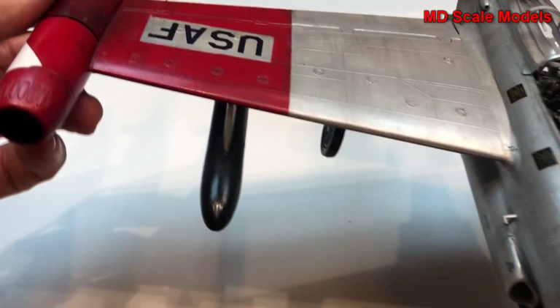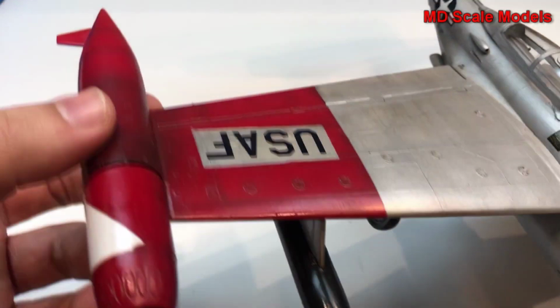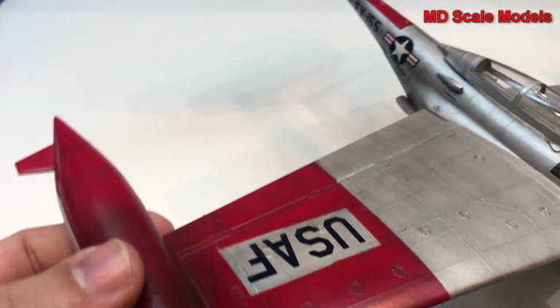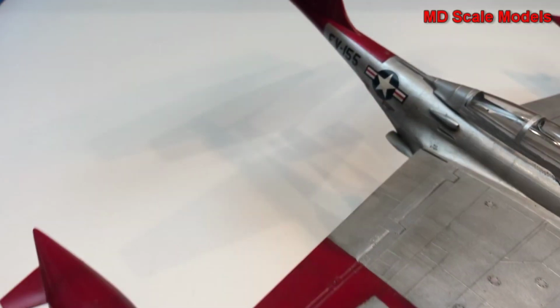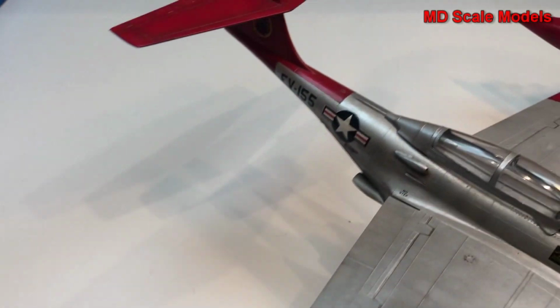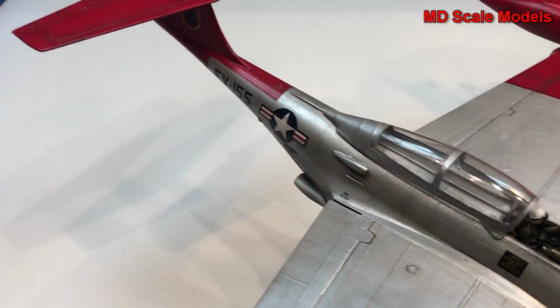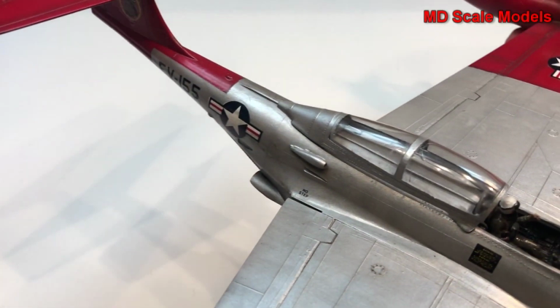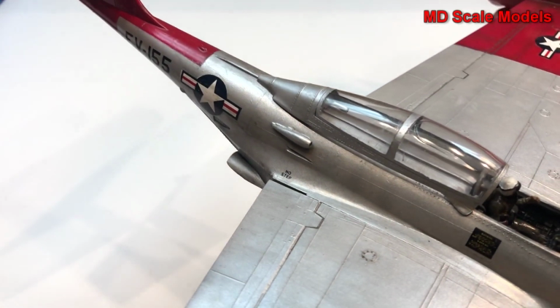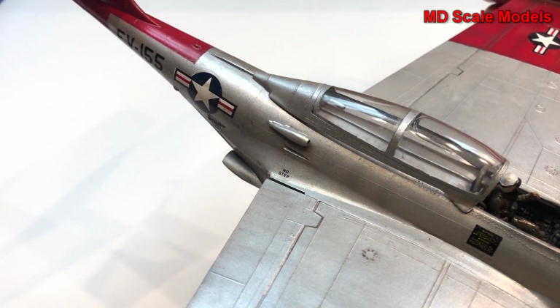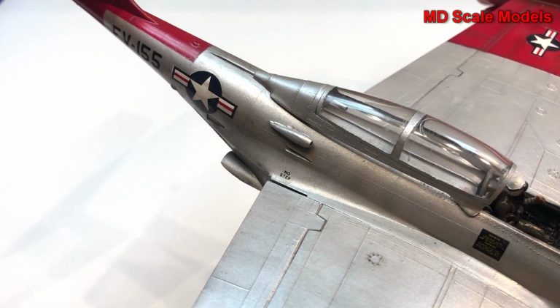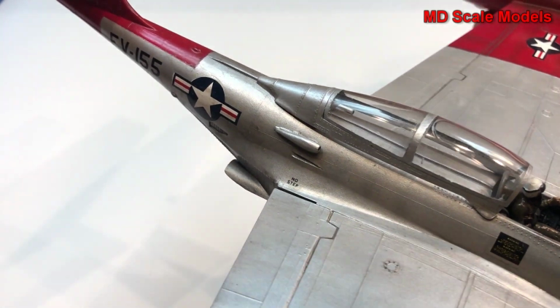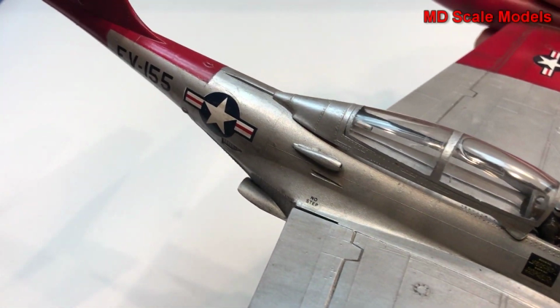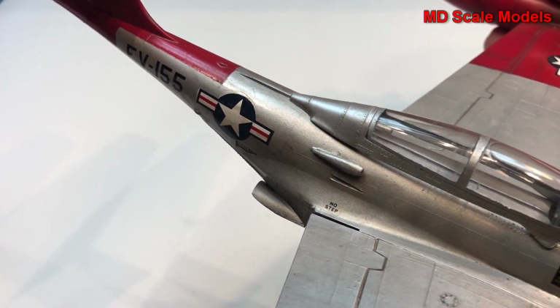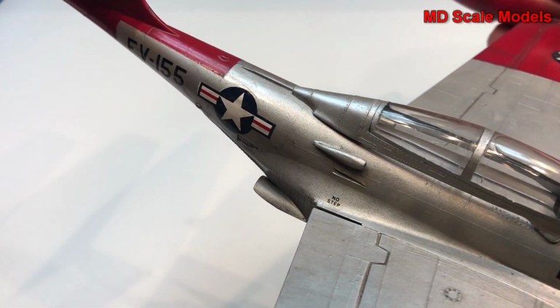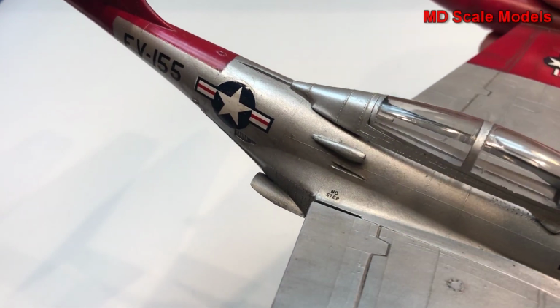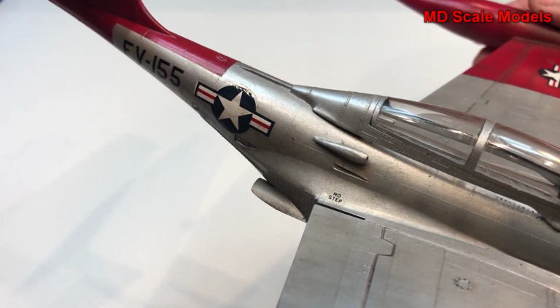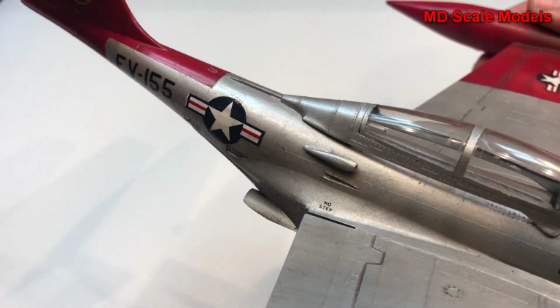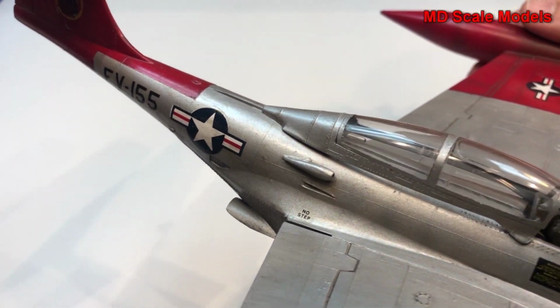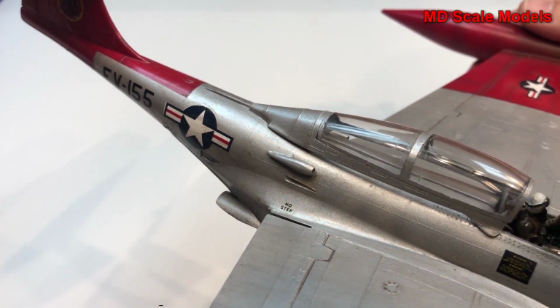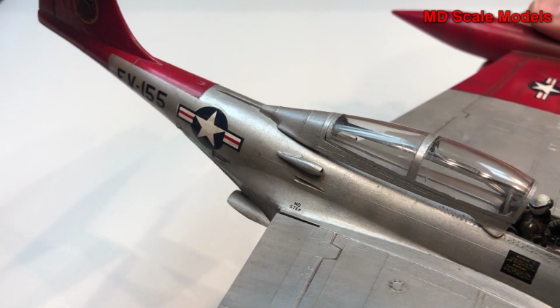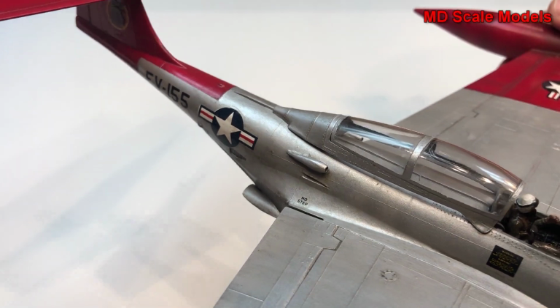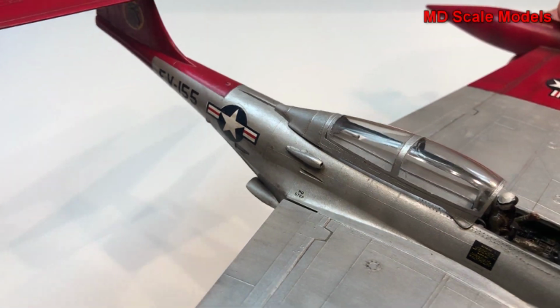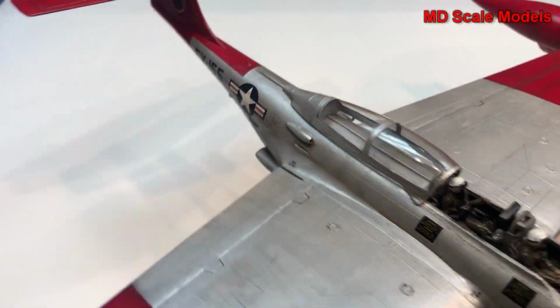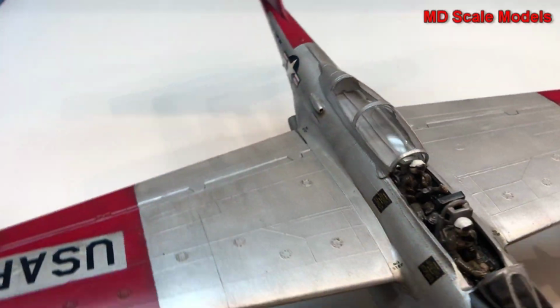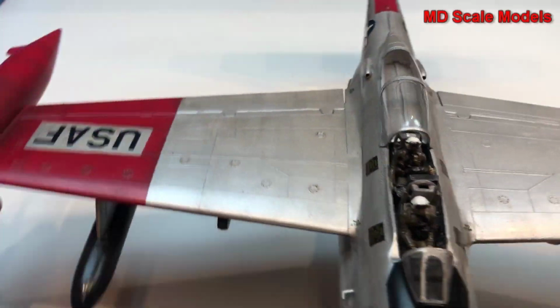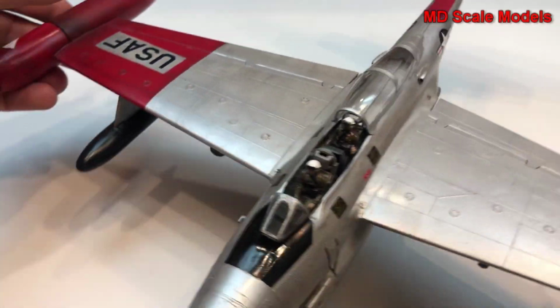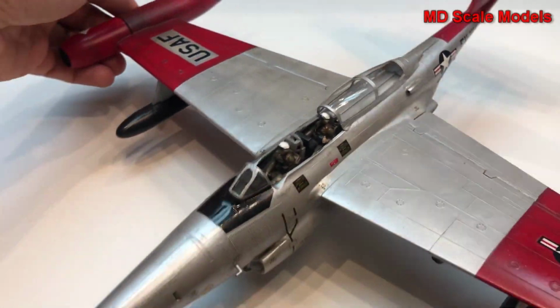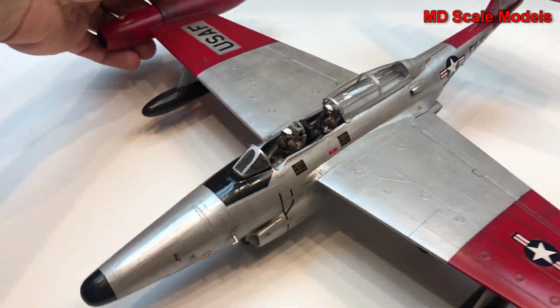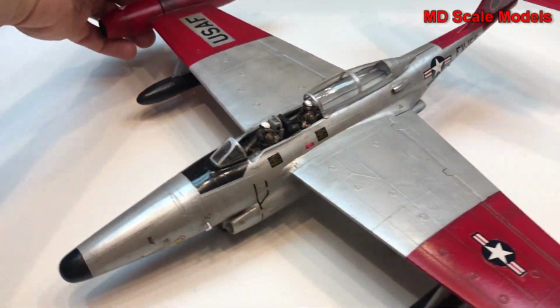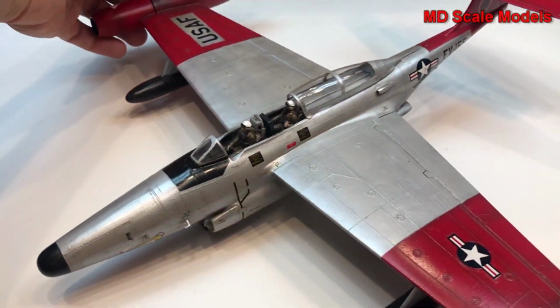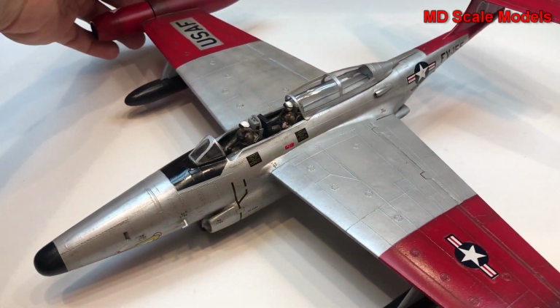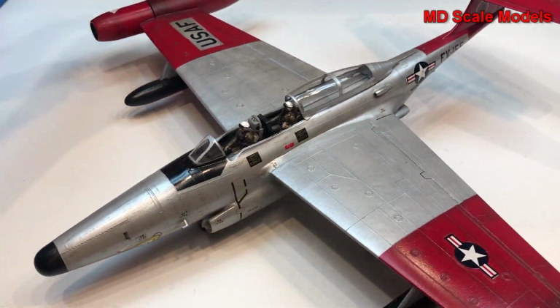So all in all it's a very nice model. We've got some nice decals and quite a nice result.